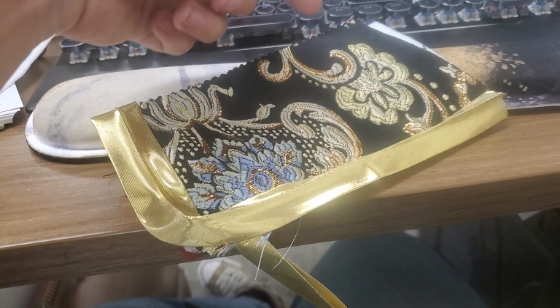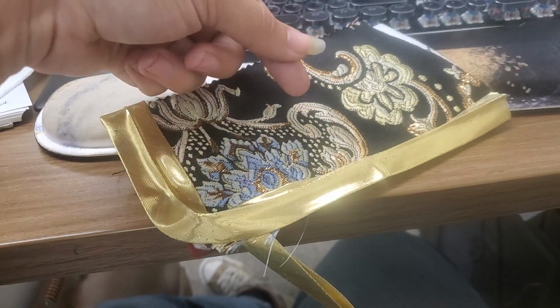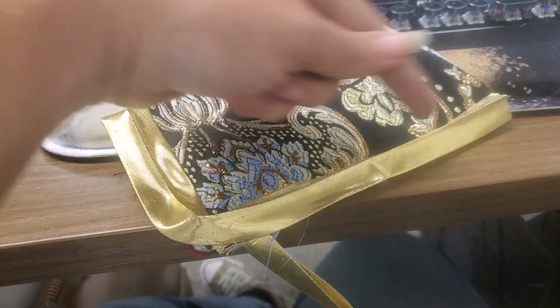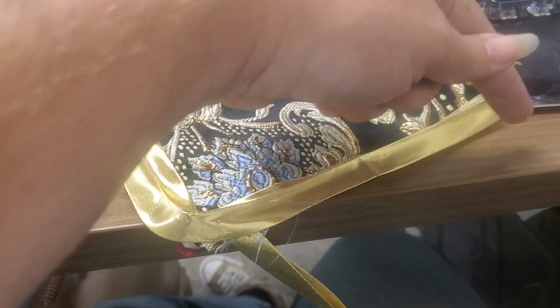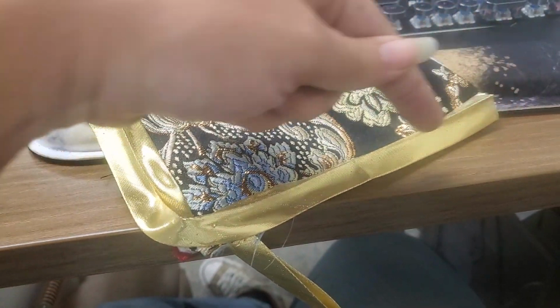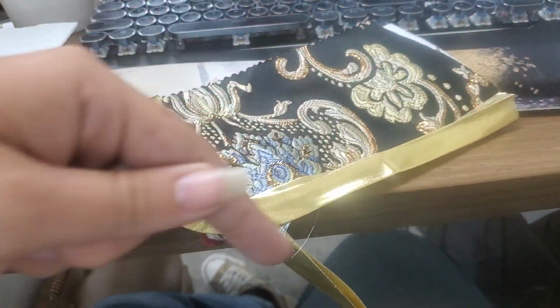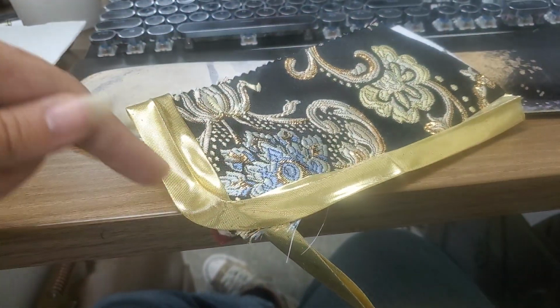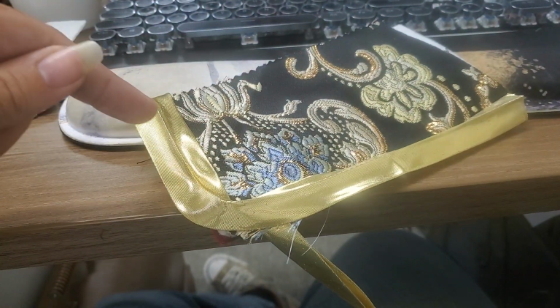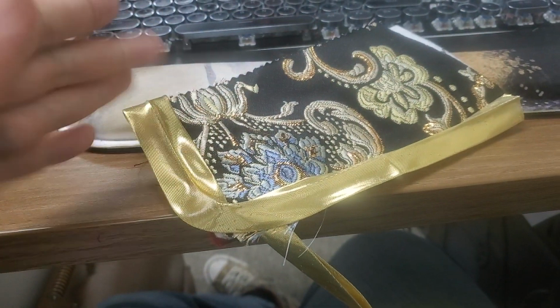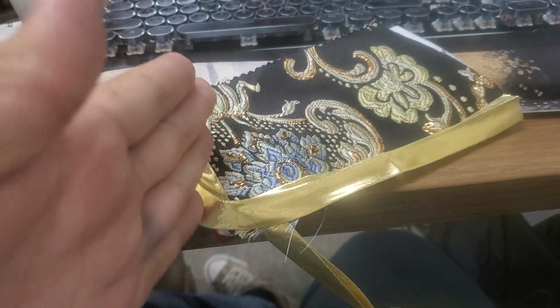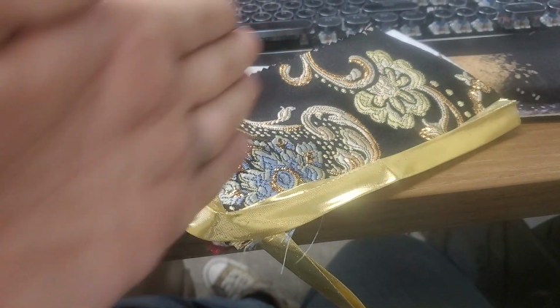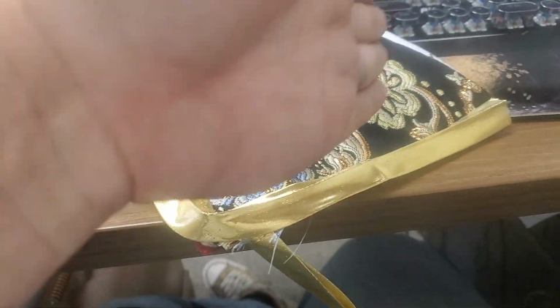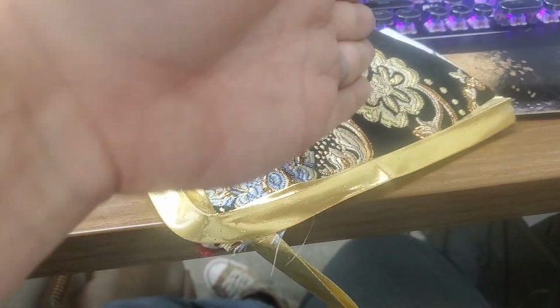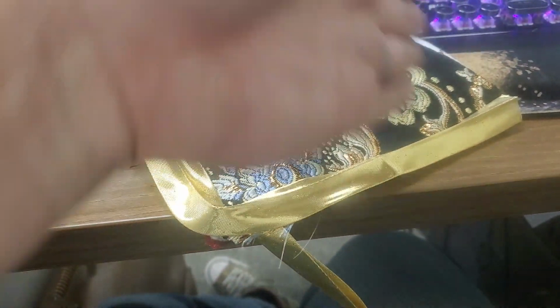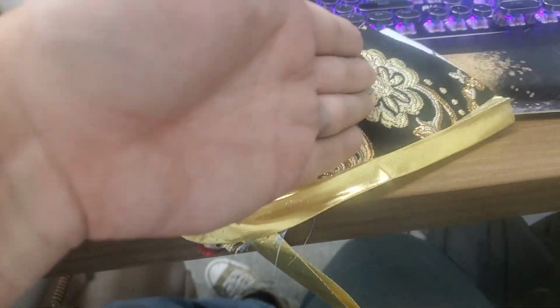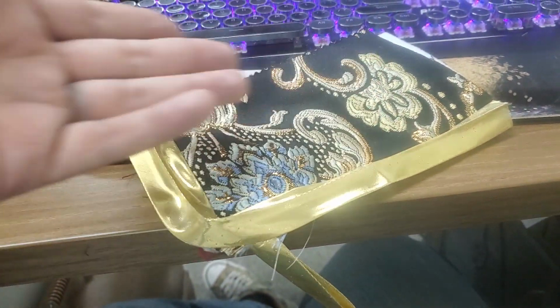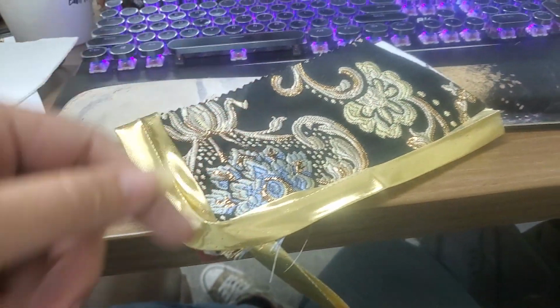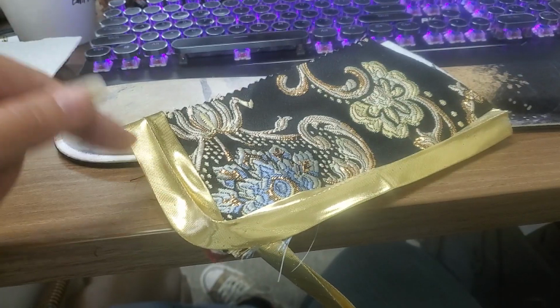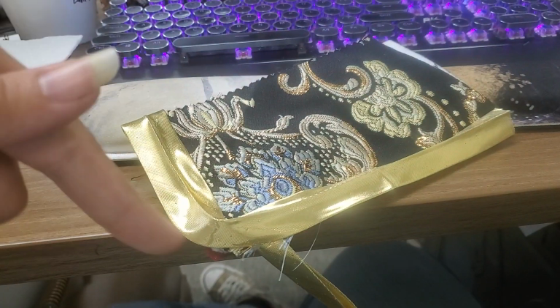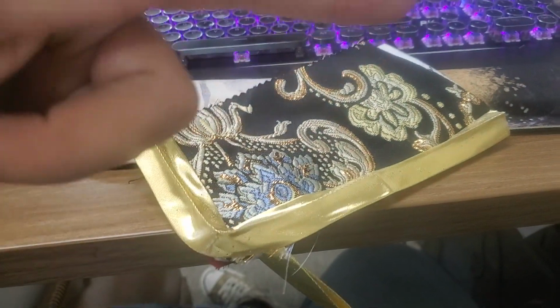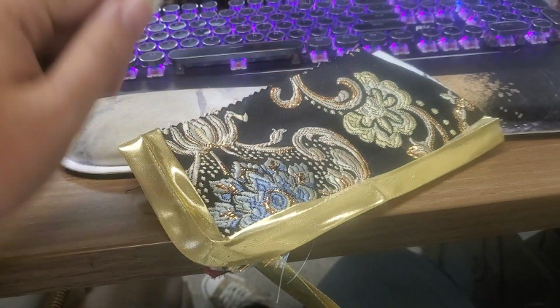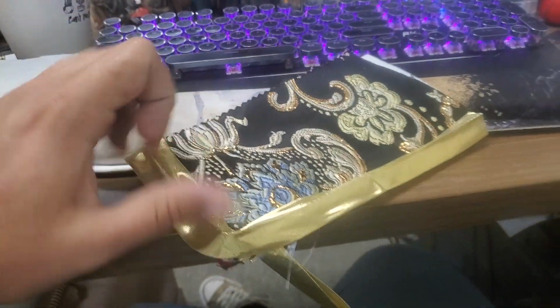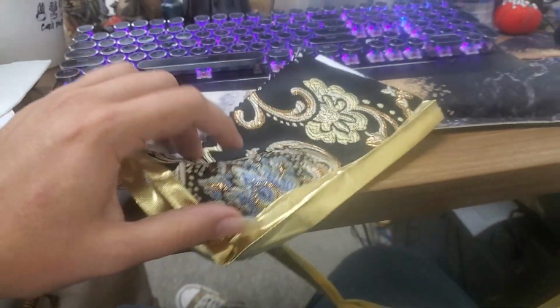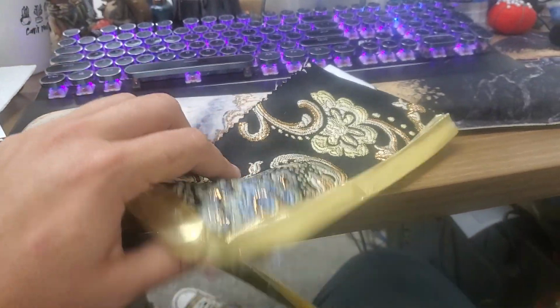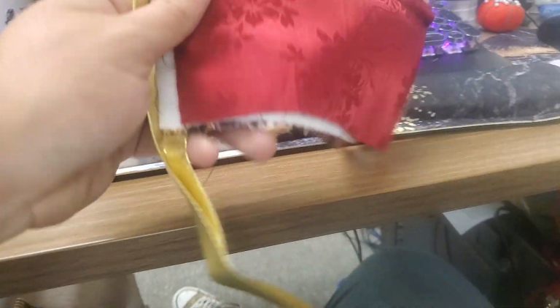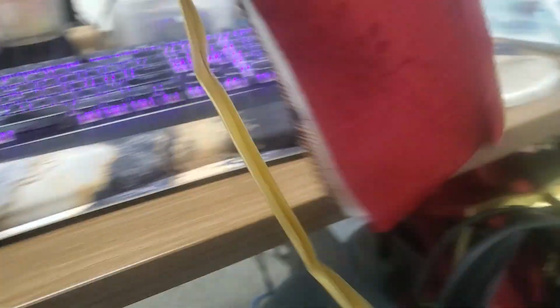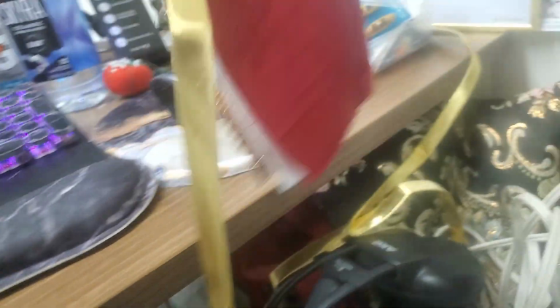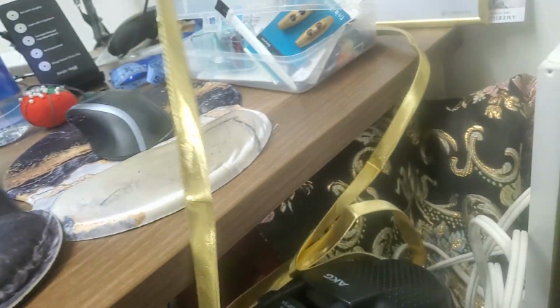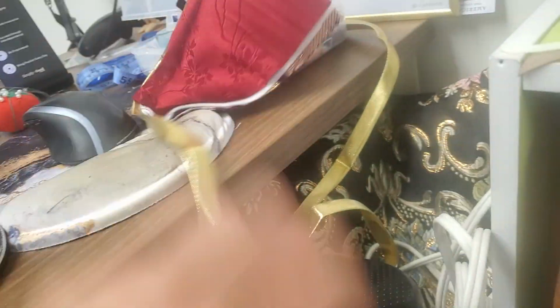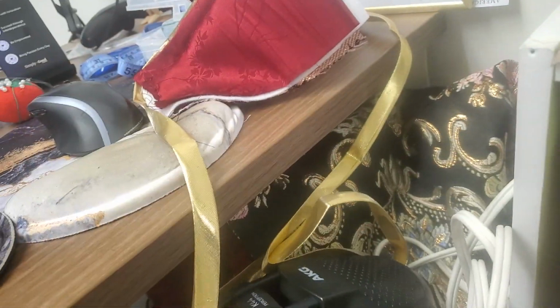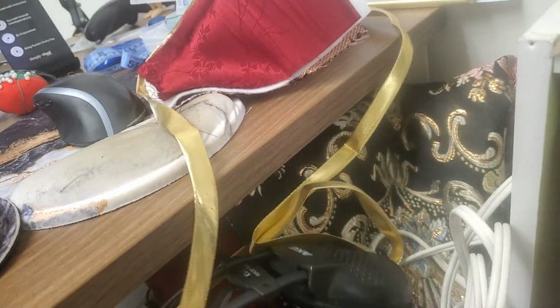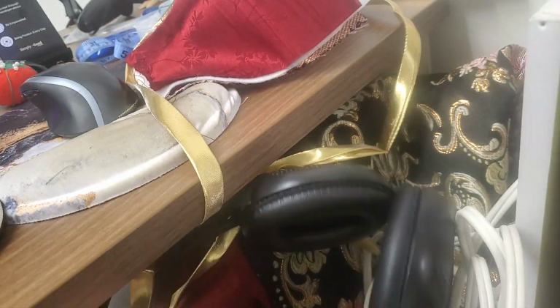And then my dumbass started to add bias tape before fitting it and cutting it down, so now I get to rip out this seam, which is why it's still sitting here instead of being in the trash.